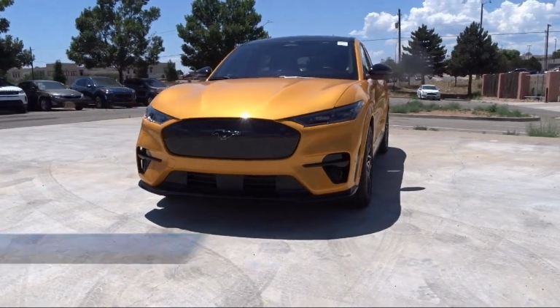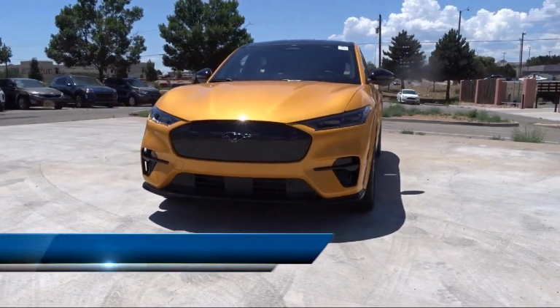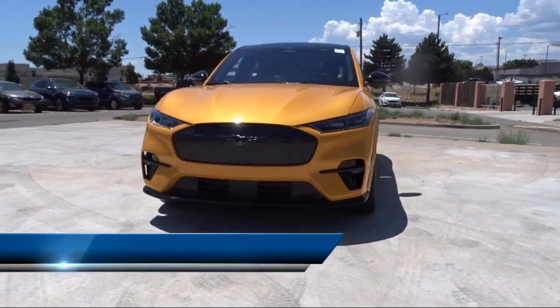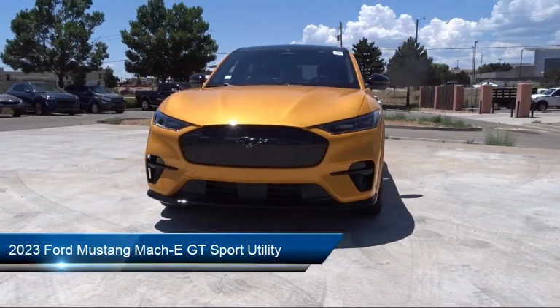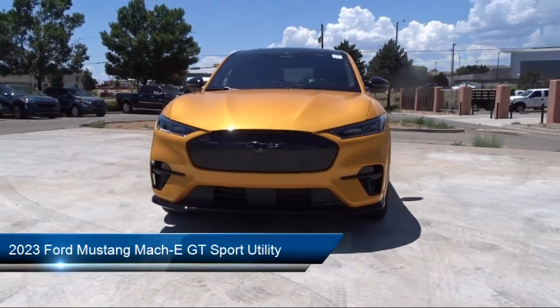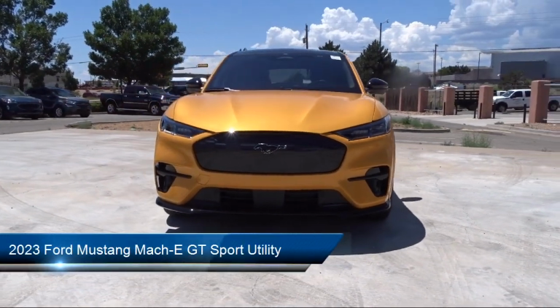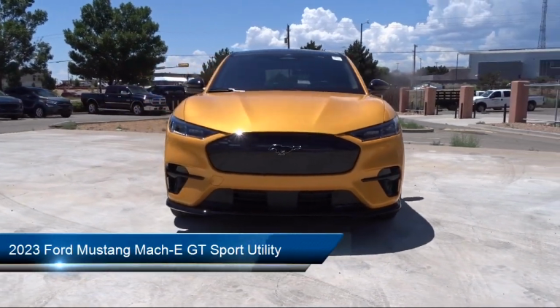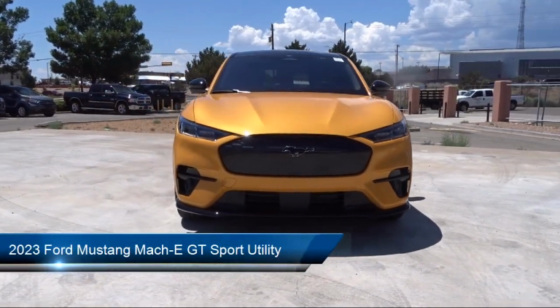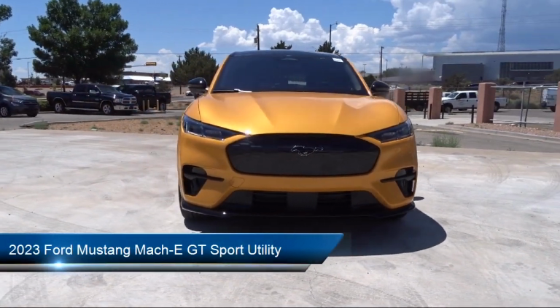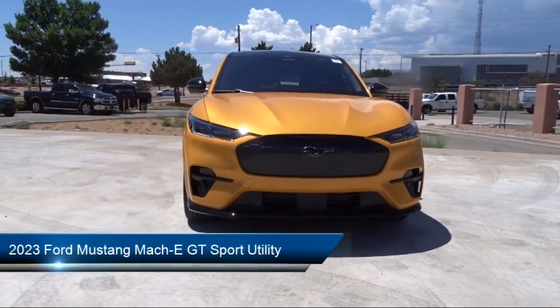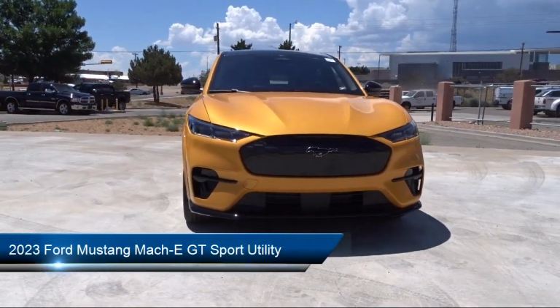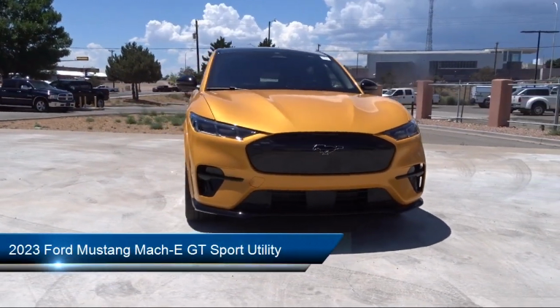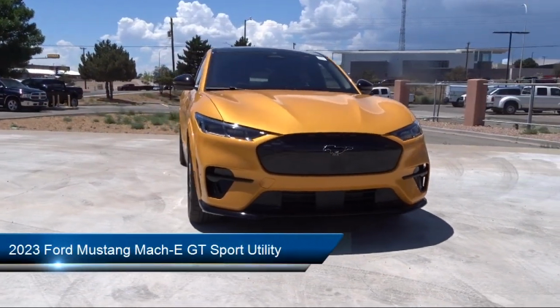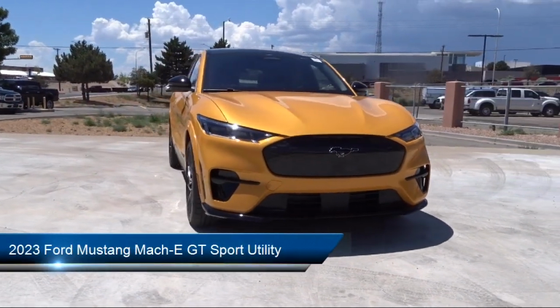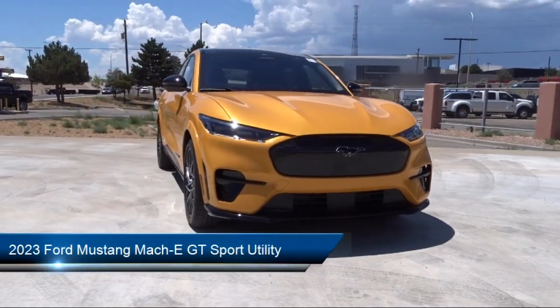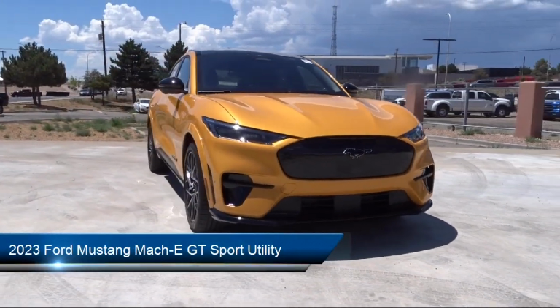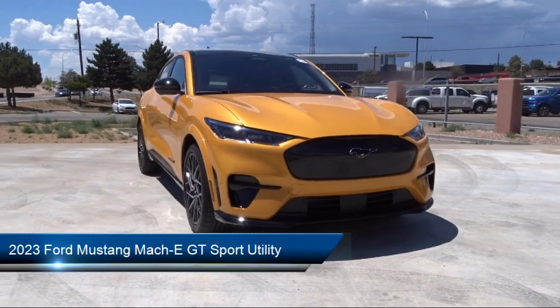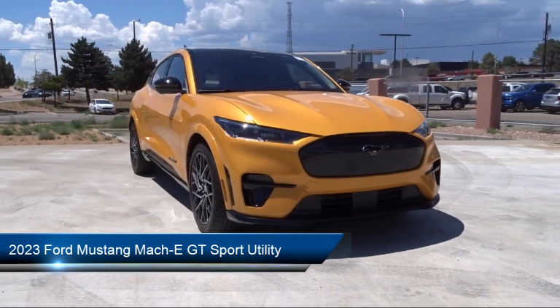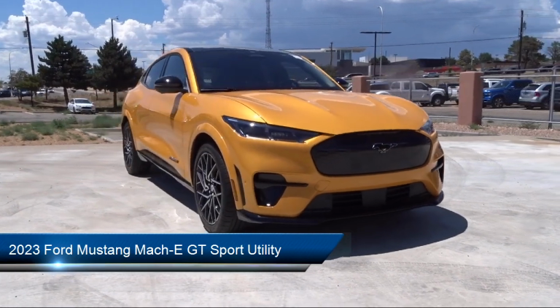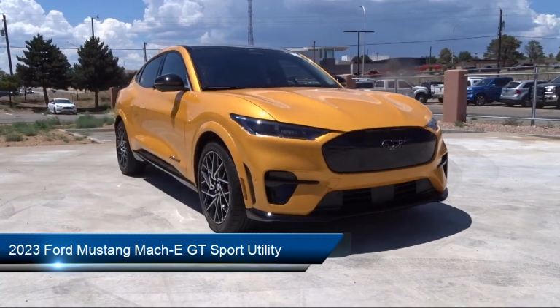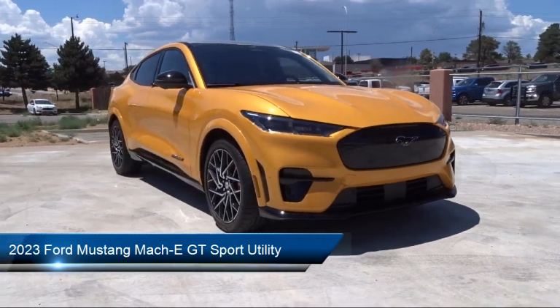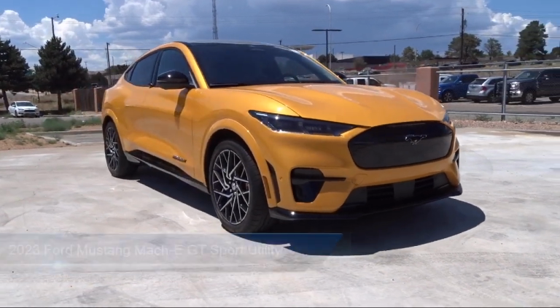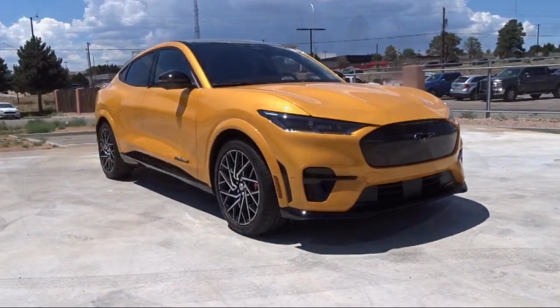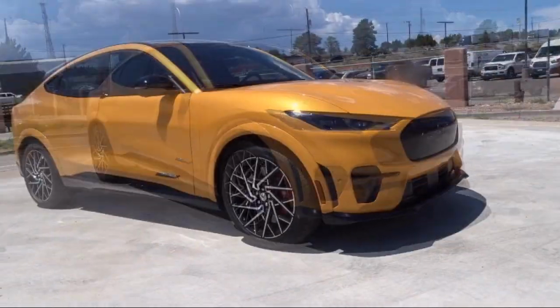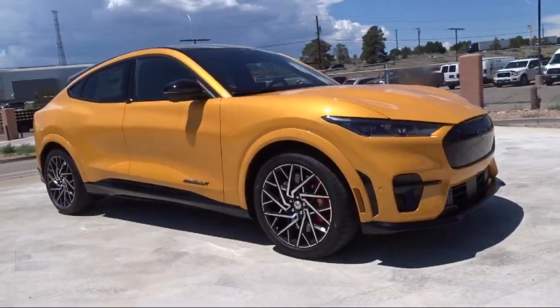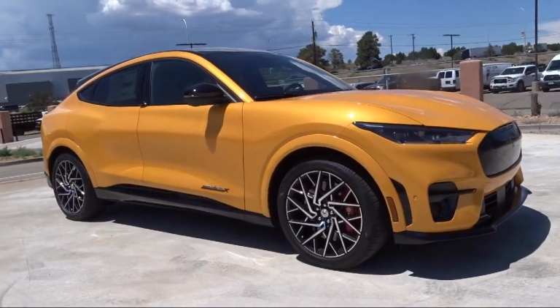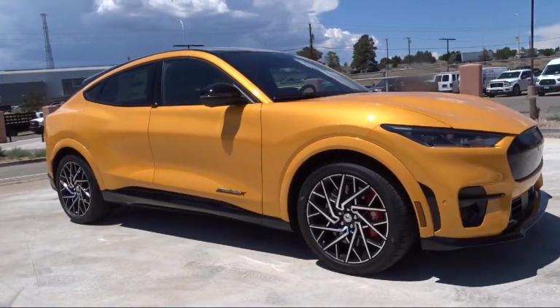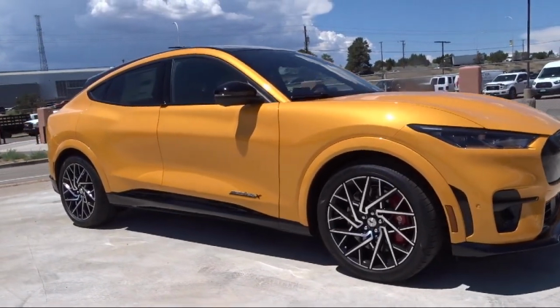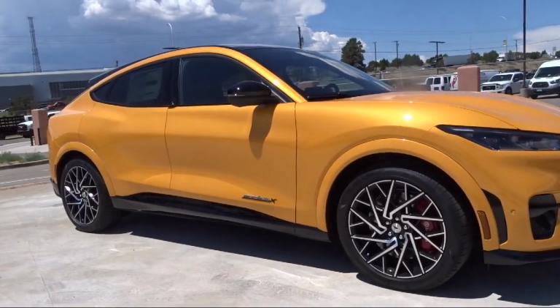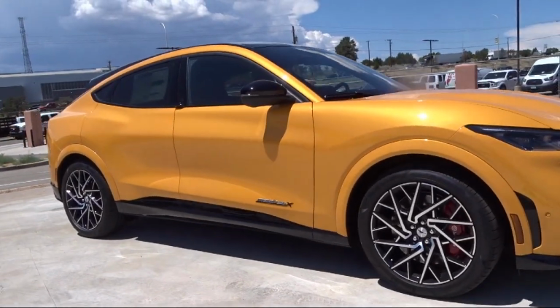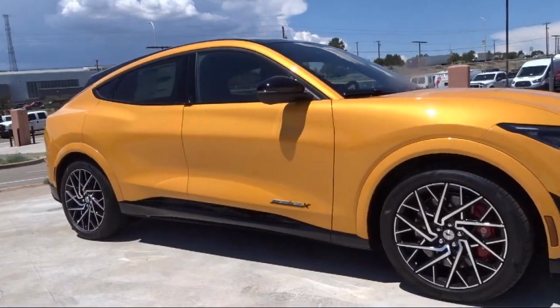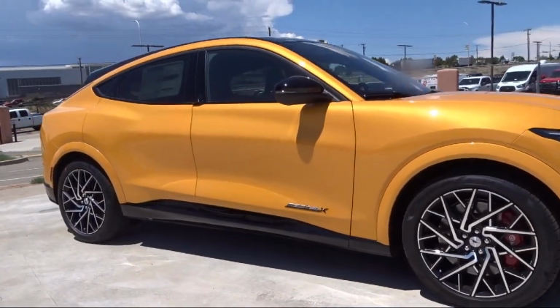It comes equipped with navigation, rain-sensitive windshield wipers, rear-view camera, heated front seats, keyless entry, and a garage door transmitter.